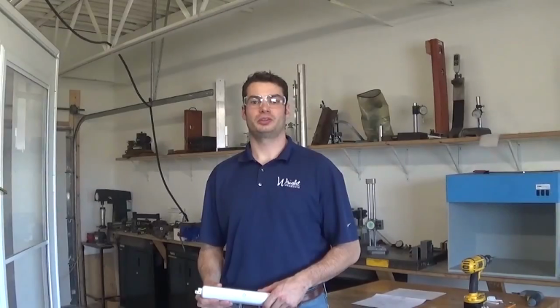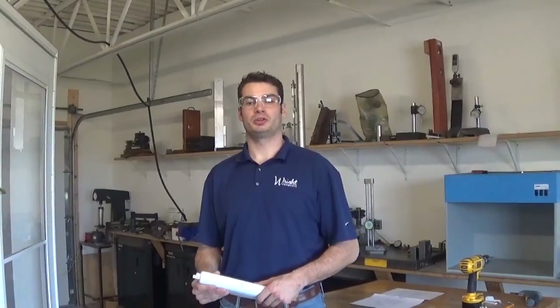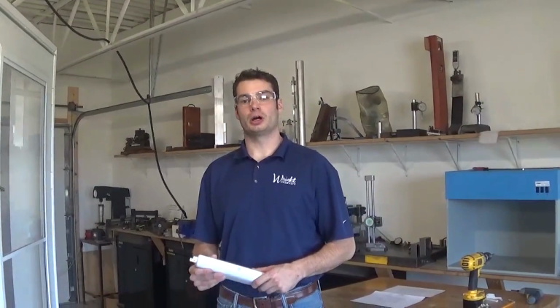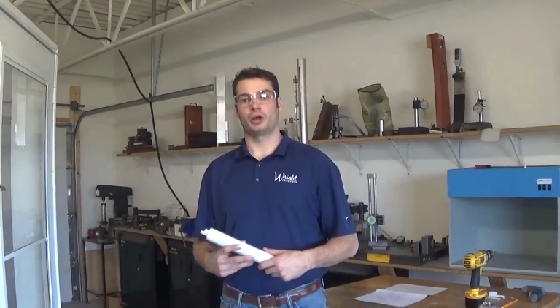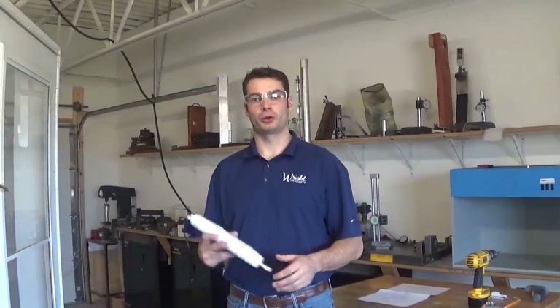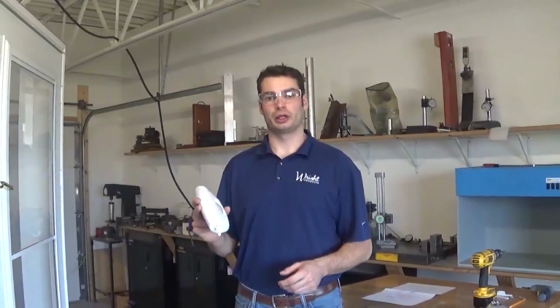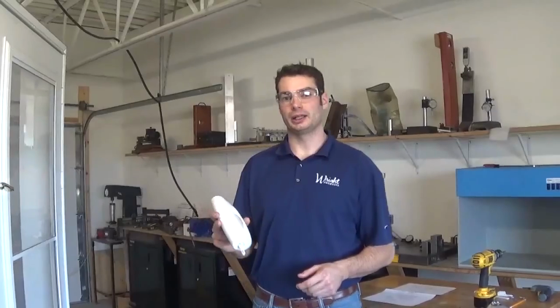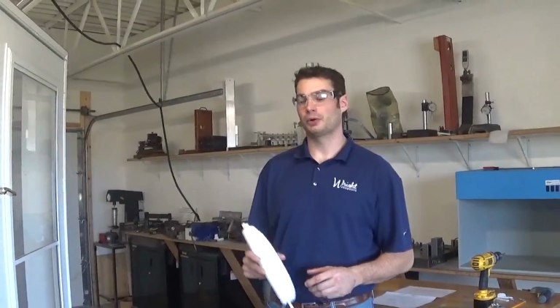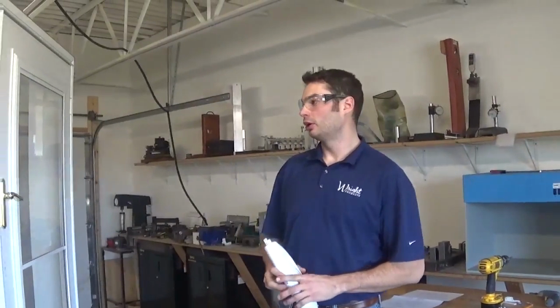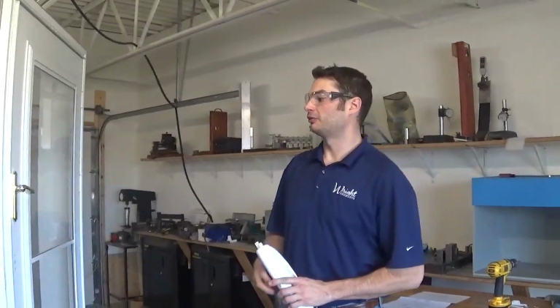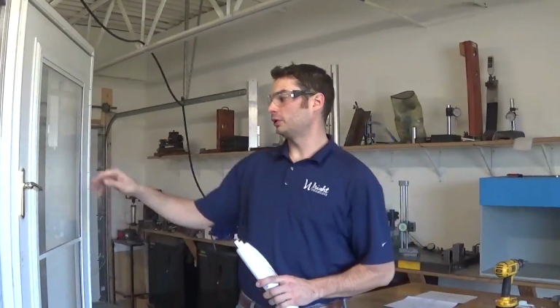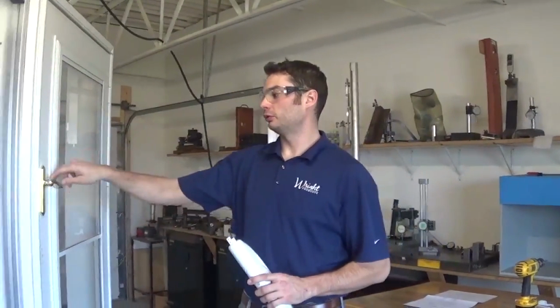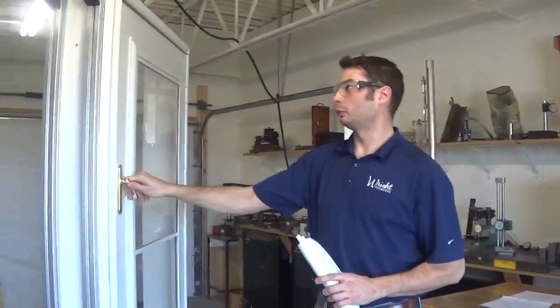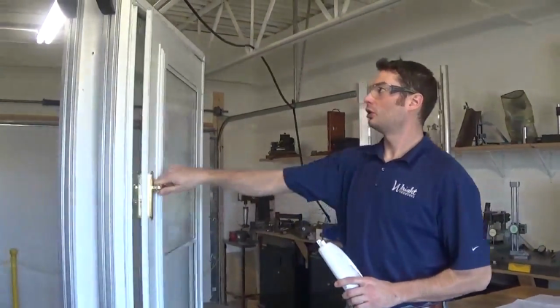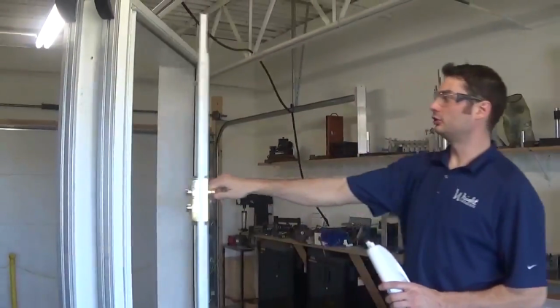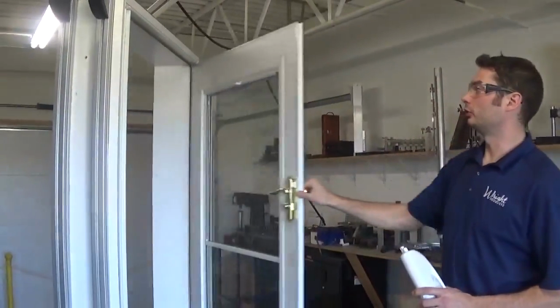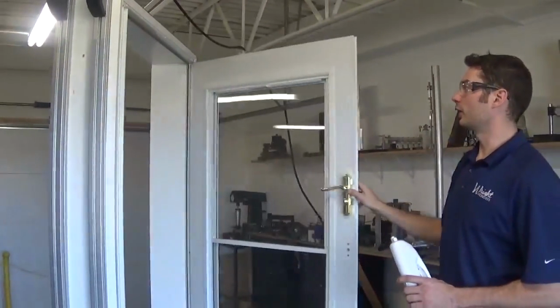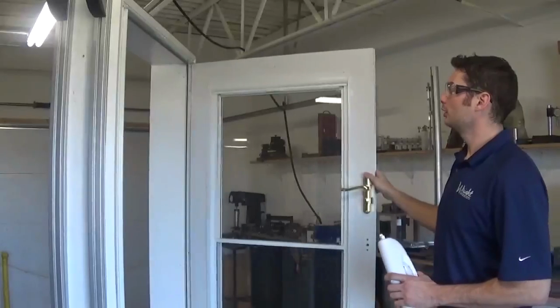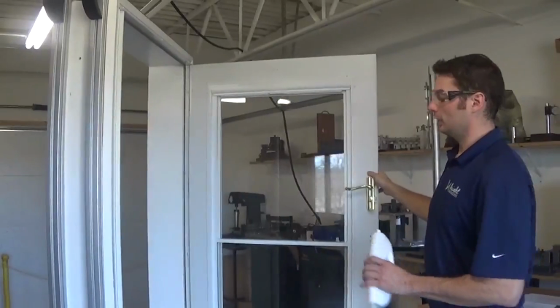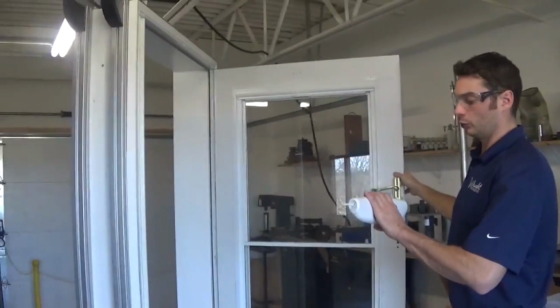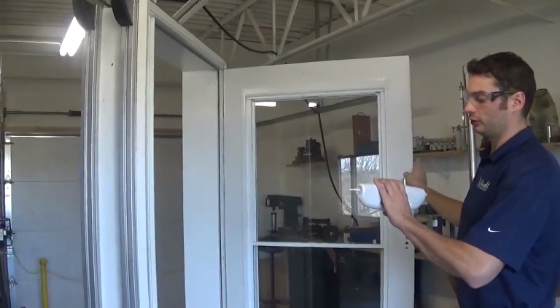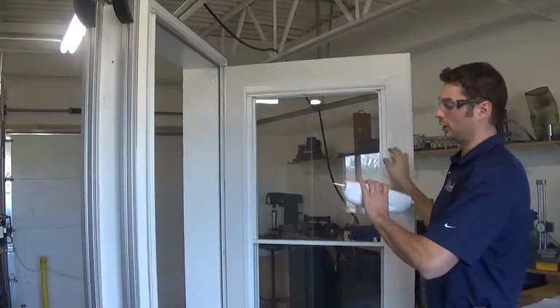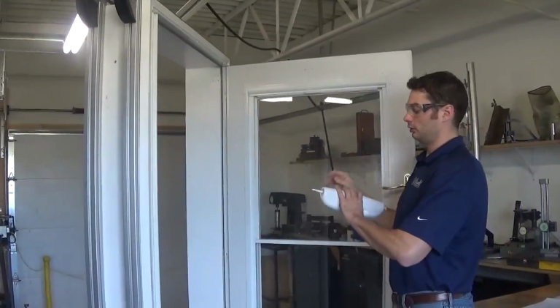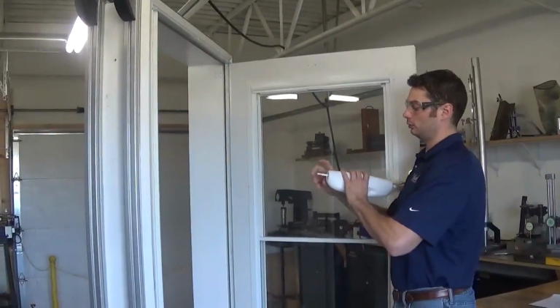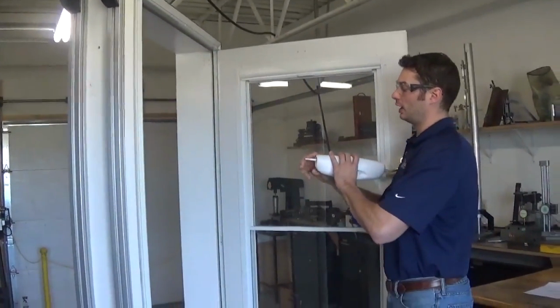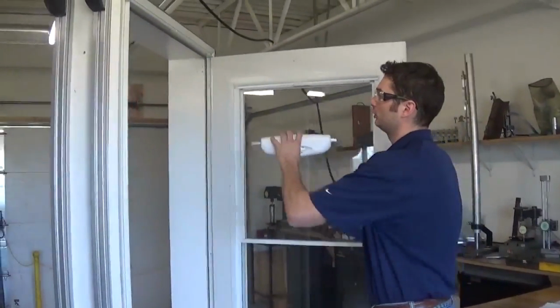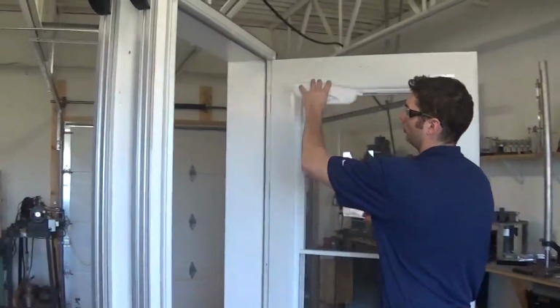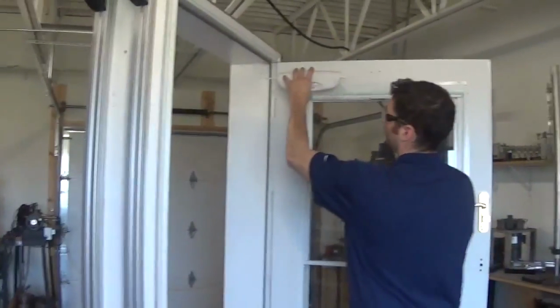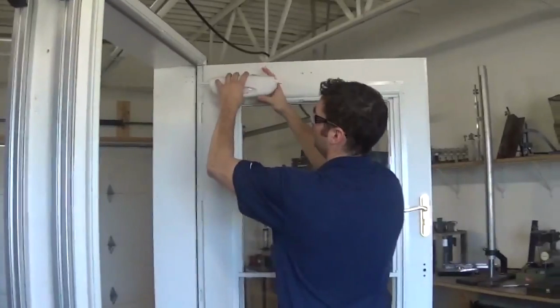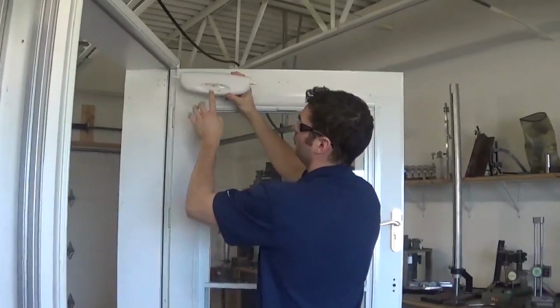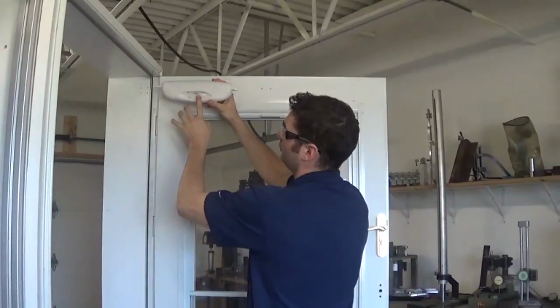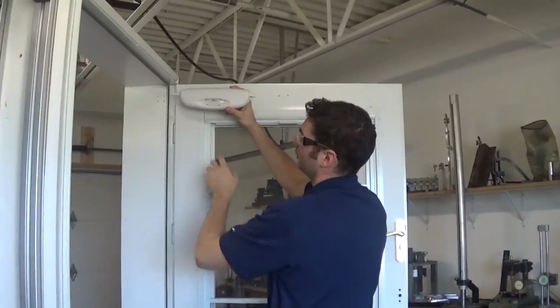Today I'm going to be showing you how to install your door closer LED light combo. The first thing we need to do is determine which hinge side our door is on. What we want is for our rod to be closest to our hinge side with our lens facing out.